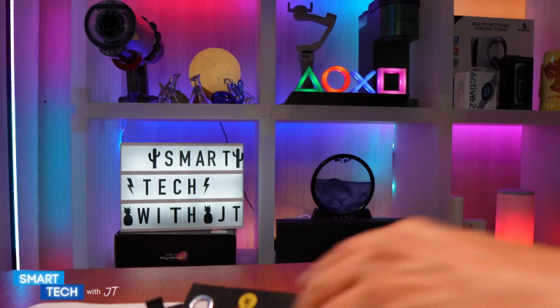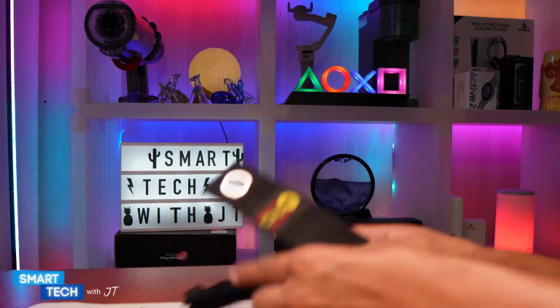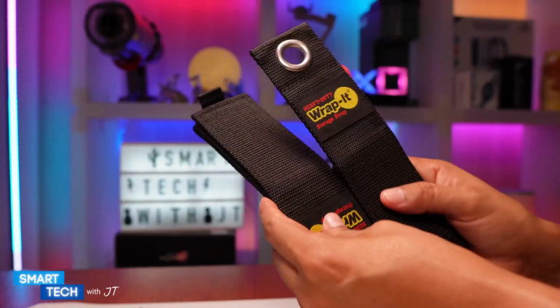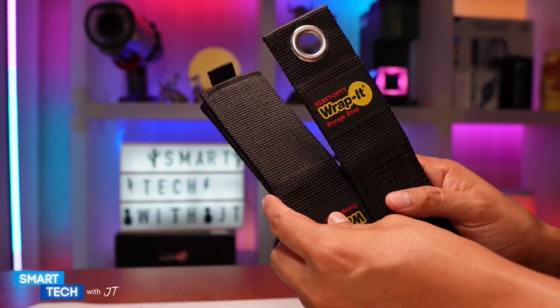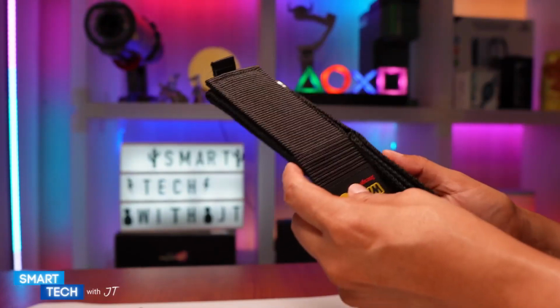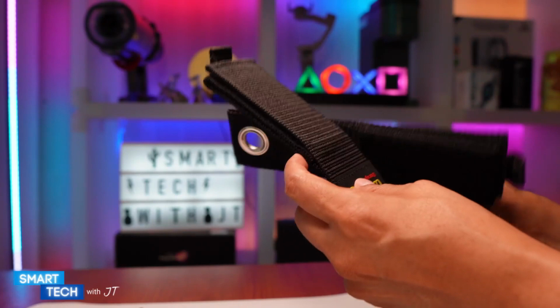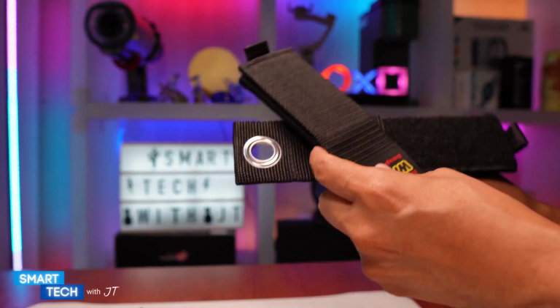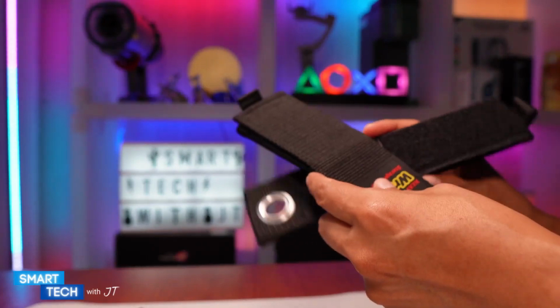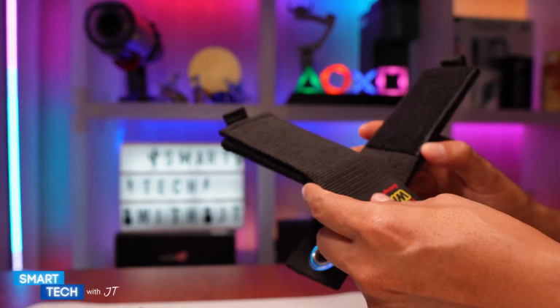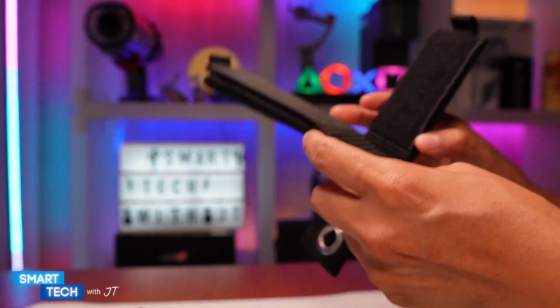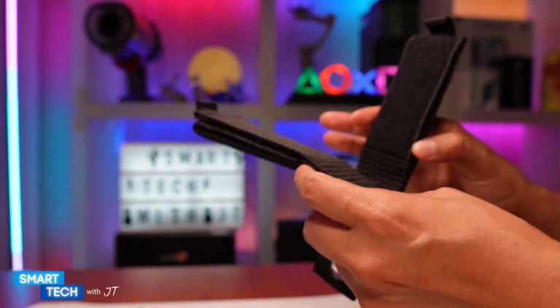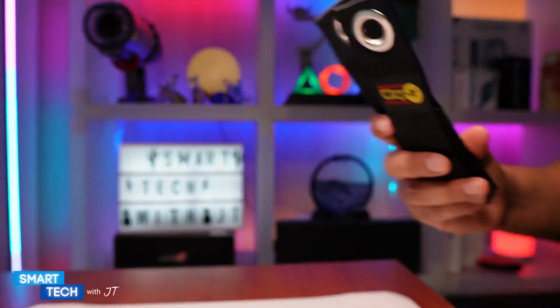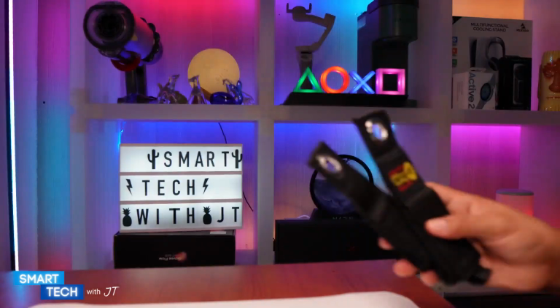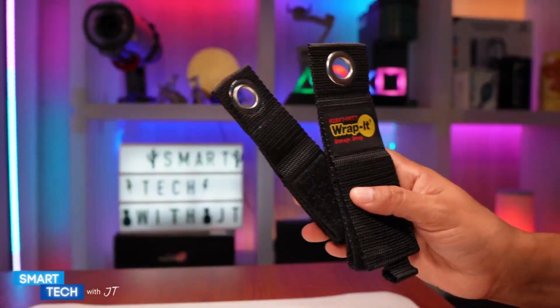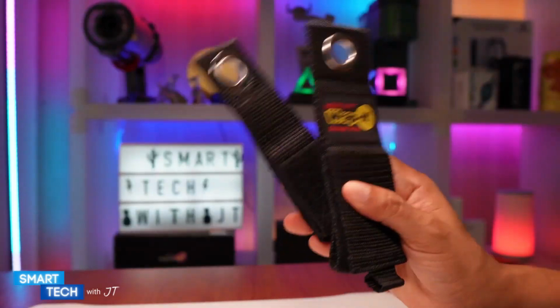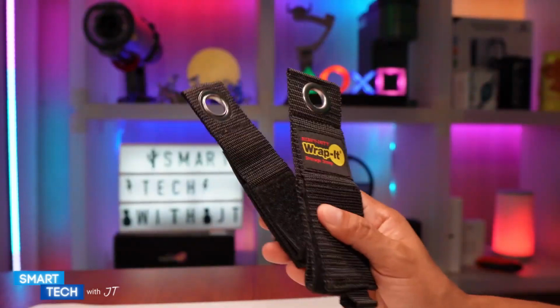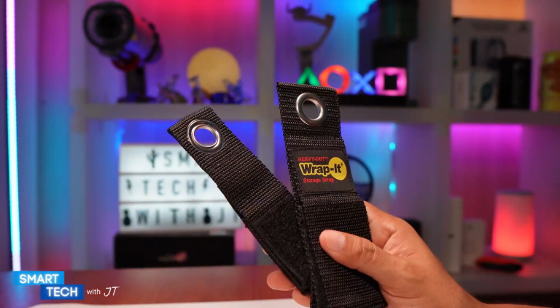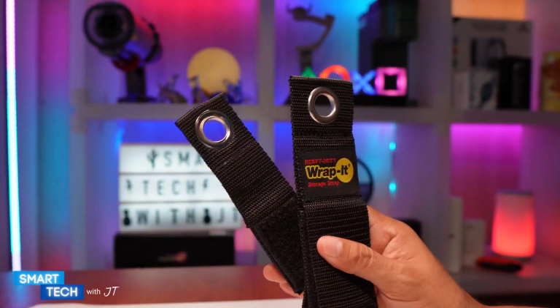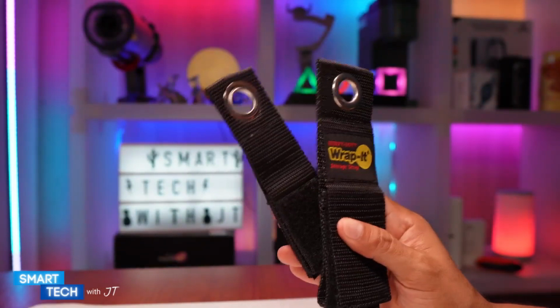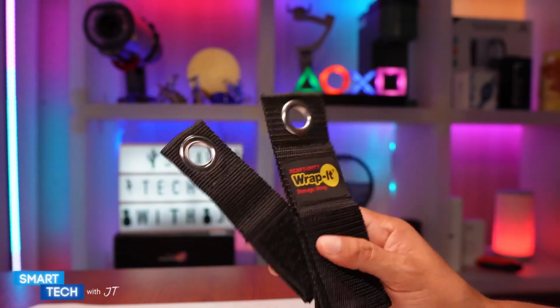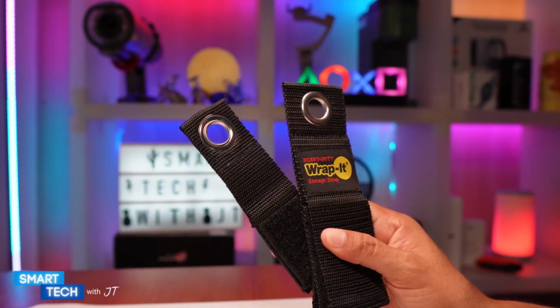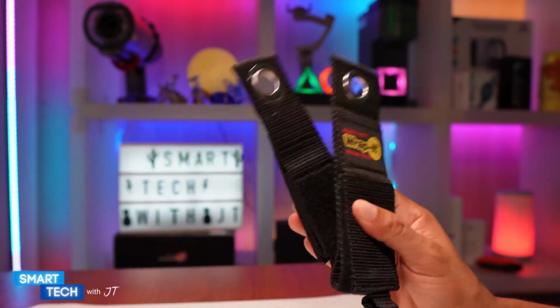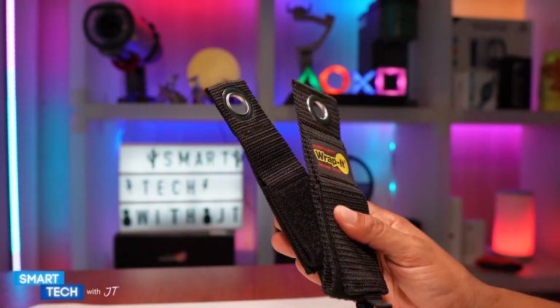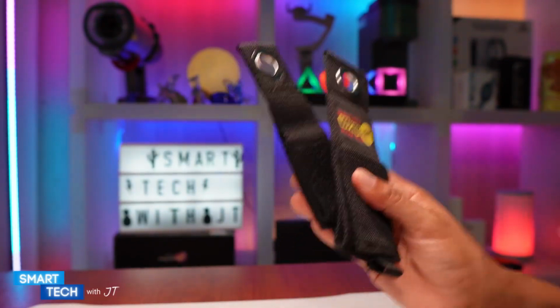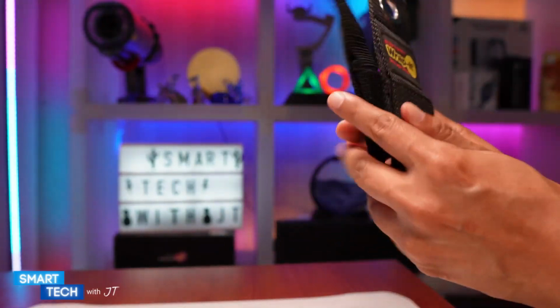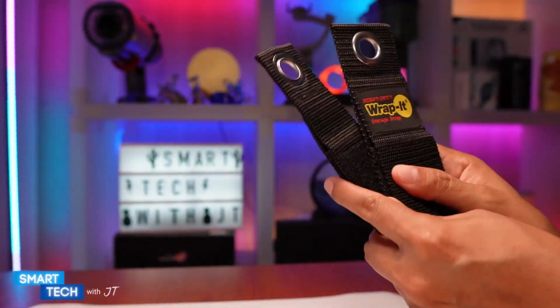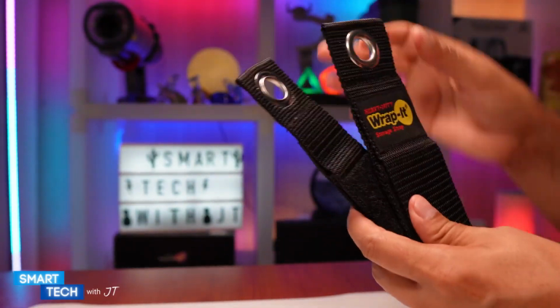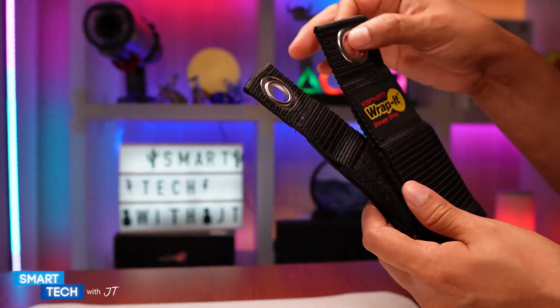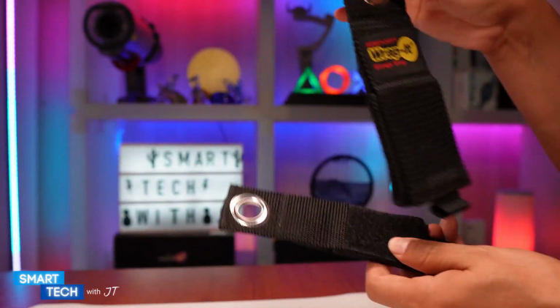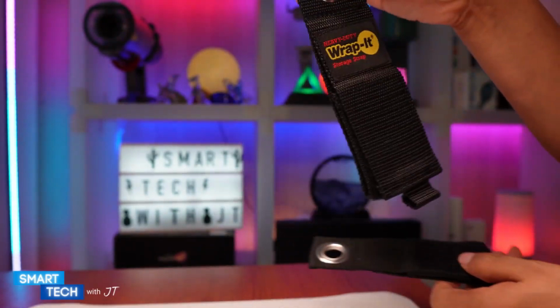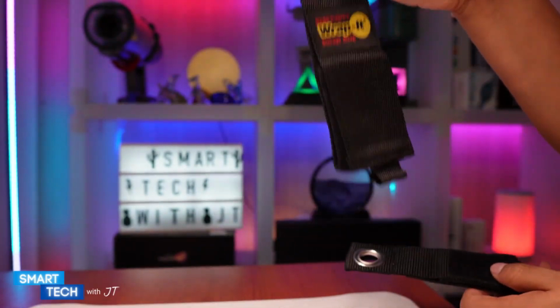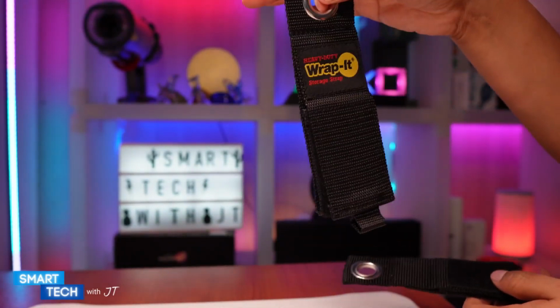The reason I purchased these is I was looking for a way to organize my cables. Another thing you can use these for is if you have a power tool, you can apply it to the end and actually hook the power tool to the wall.